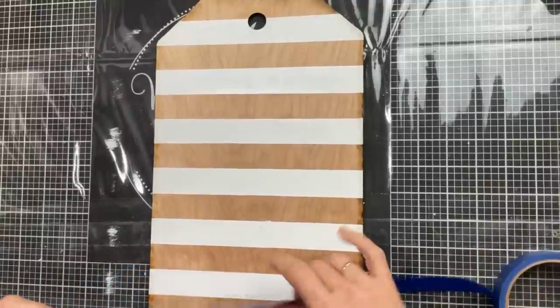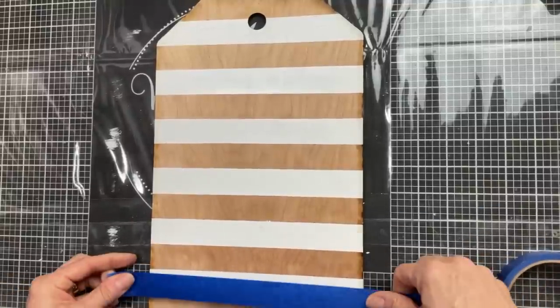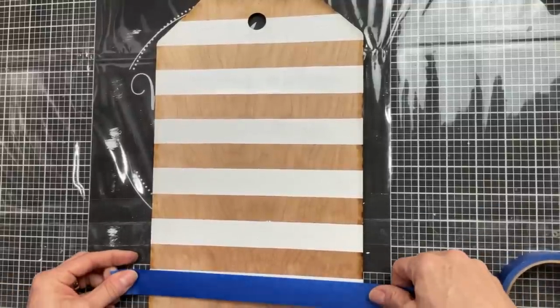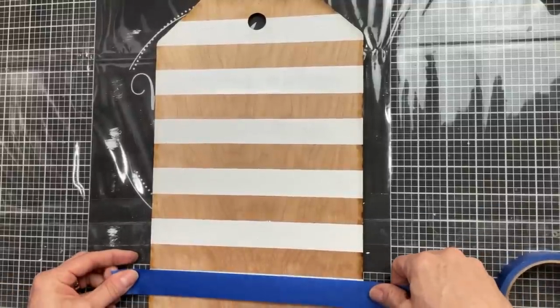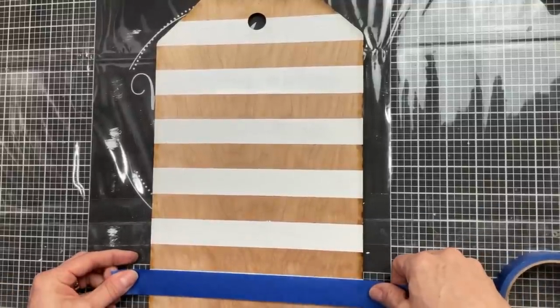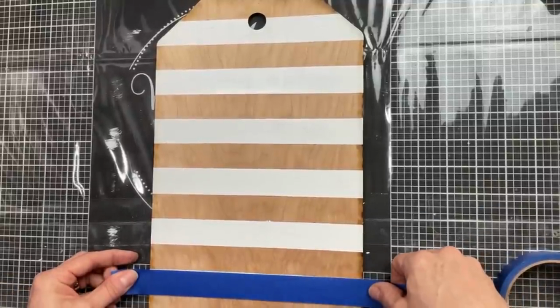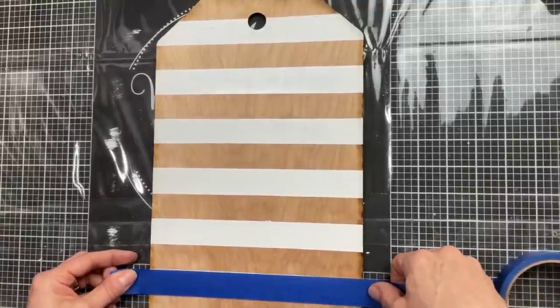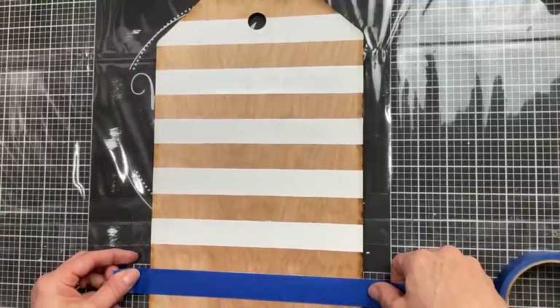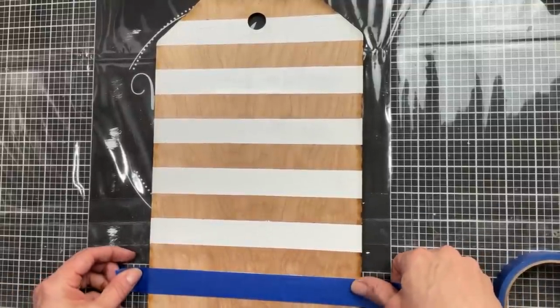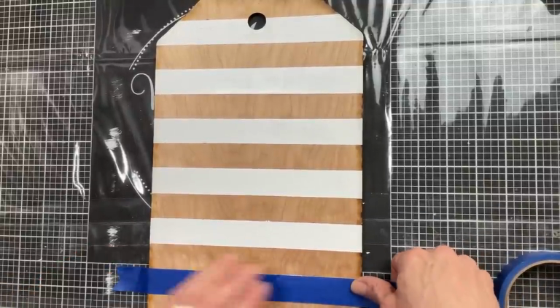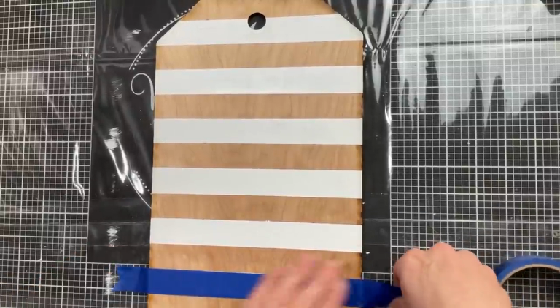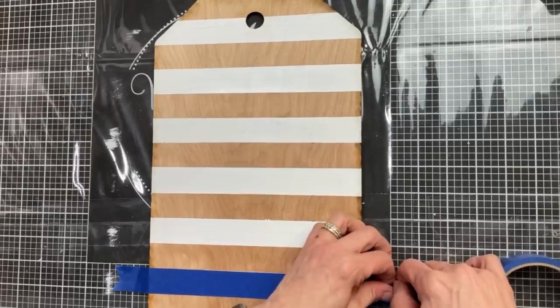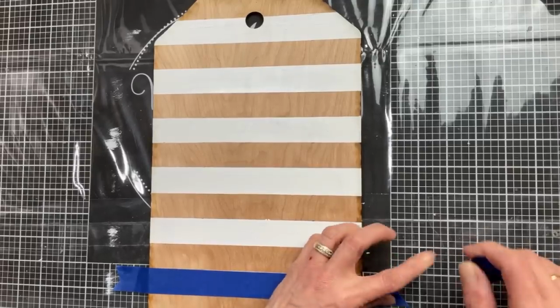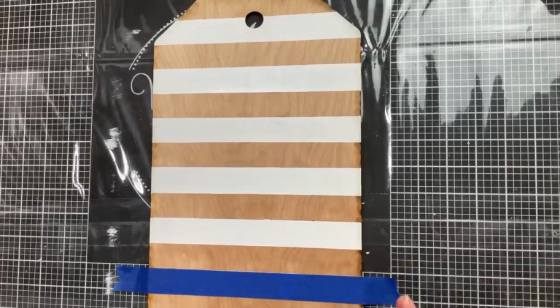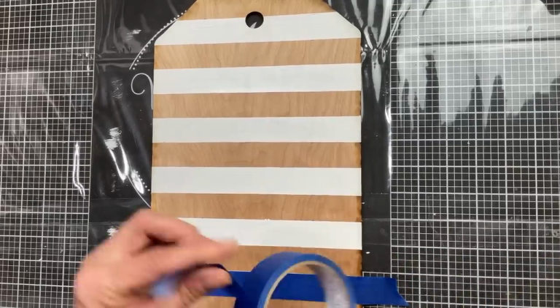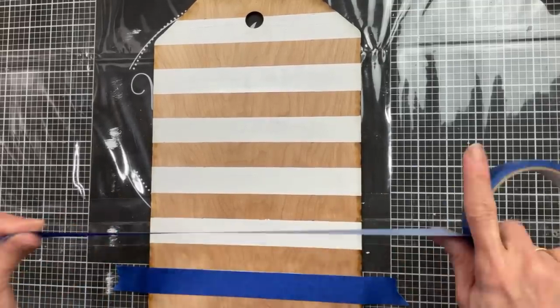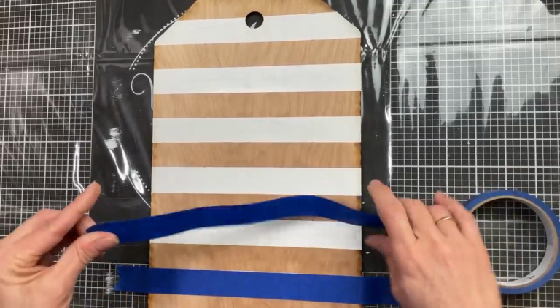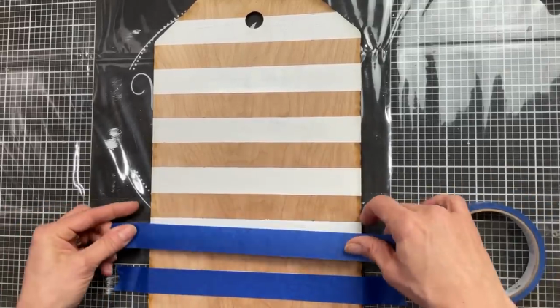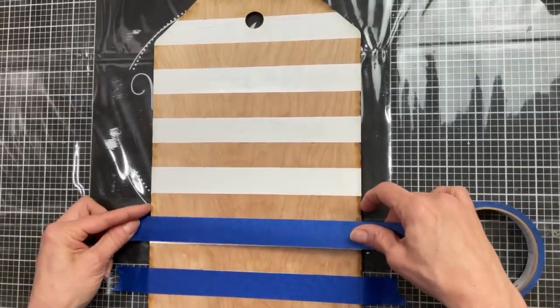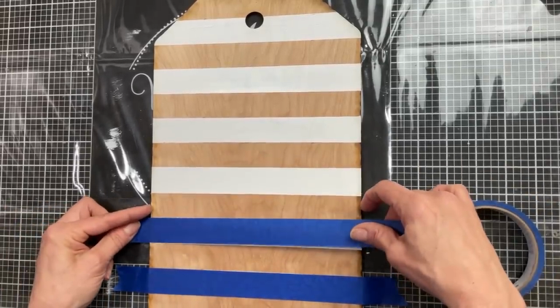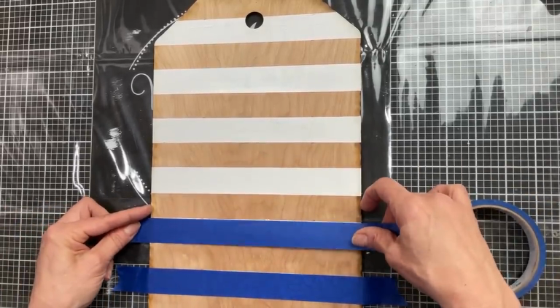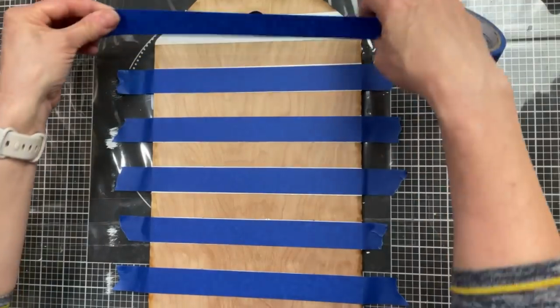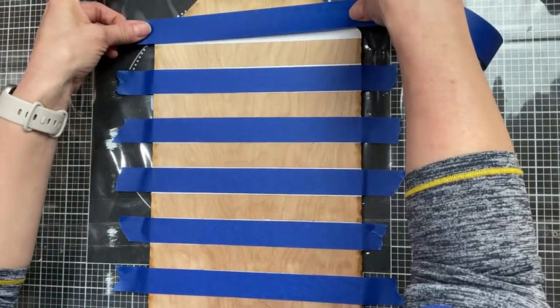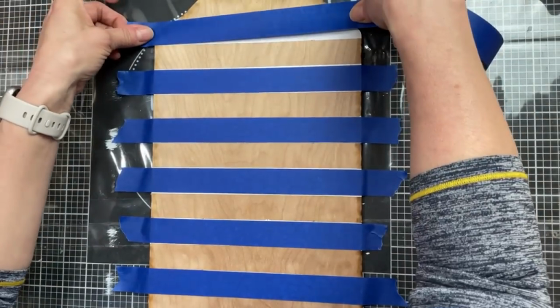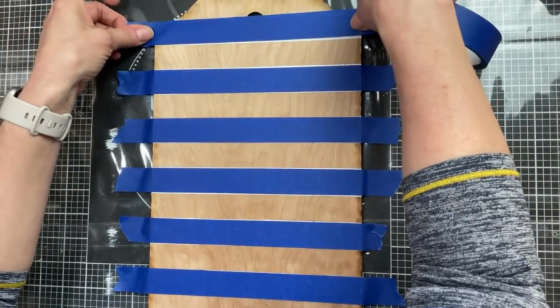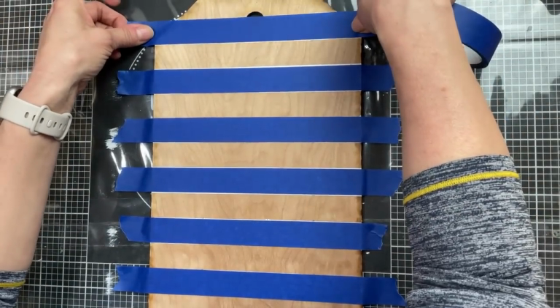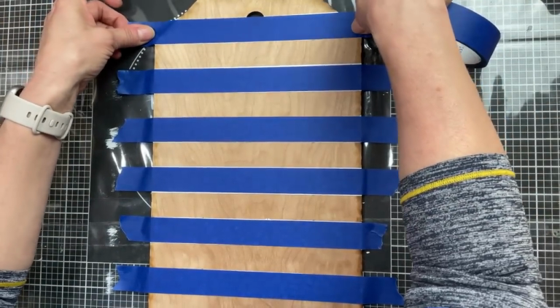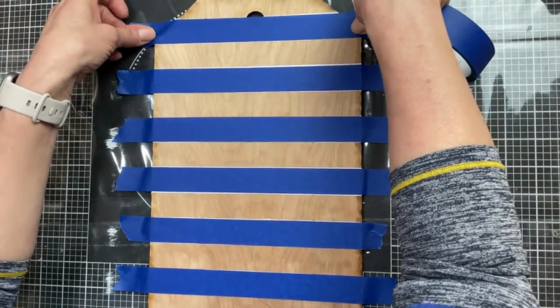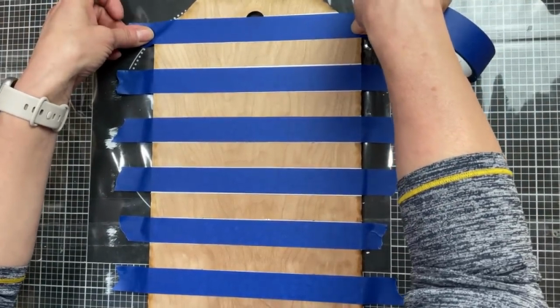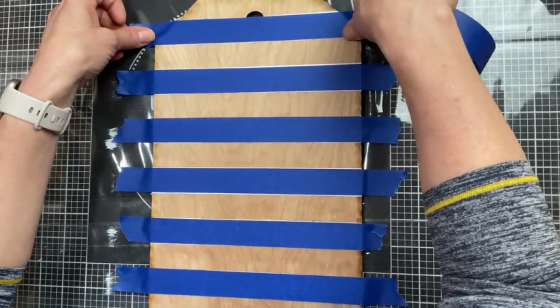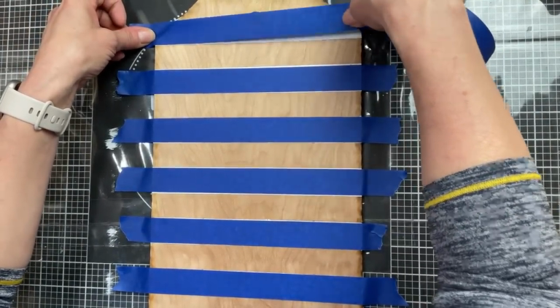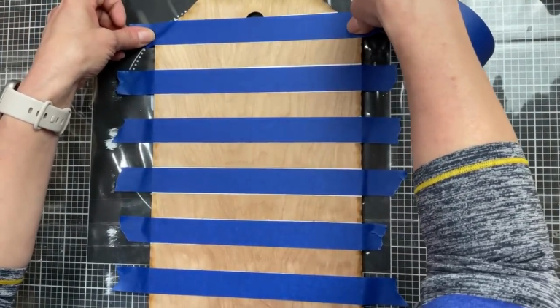Apply your Mod Podge and then press down your cardstock or your scrapbook paper really well and set that aside to dry. Now coming back to our stripes tag, I'm now taking that one inch painters tape and I'm putting it over each of my white stripes and then we will paint the red stripes in between using Waverly's chalk paint in the color crimson.